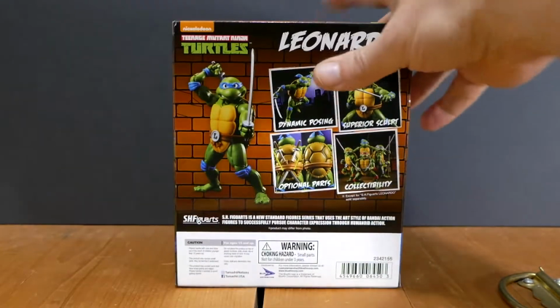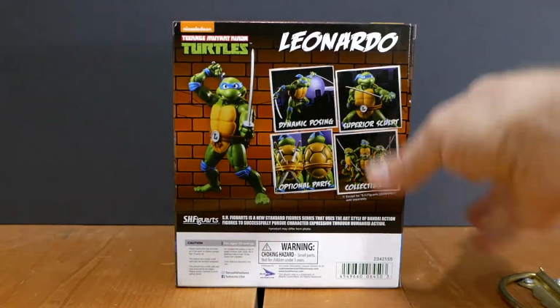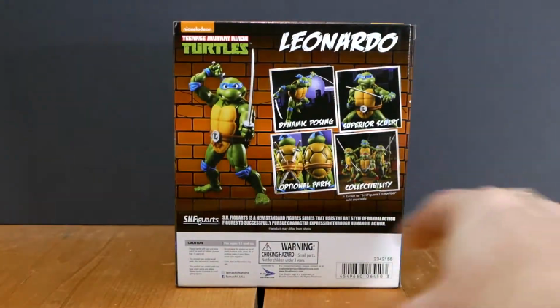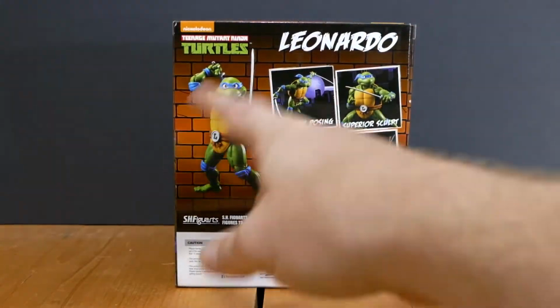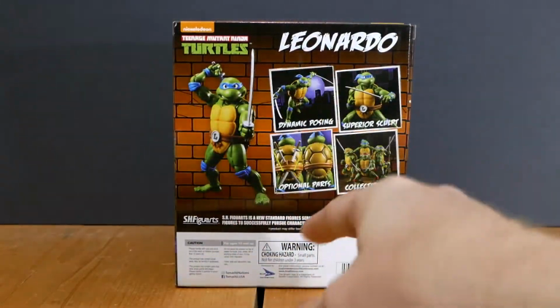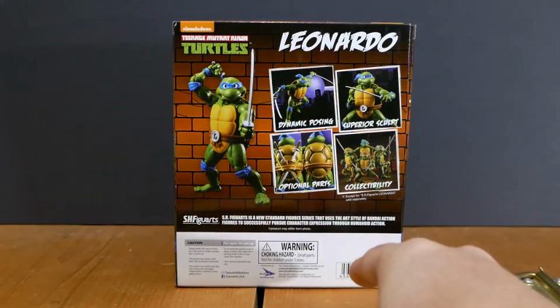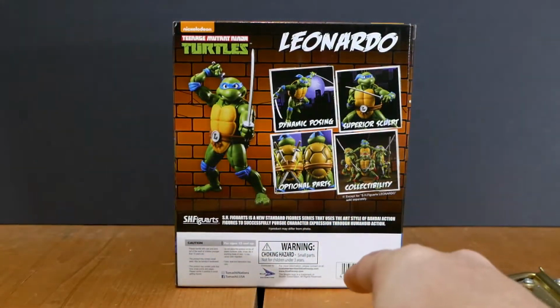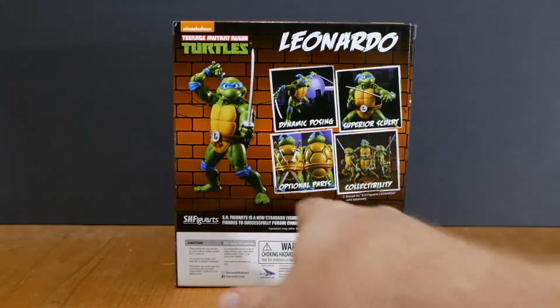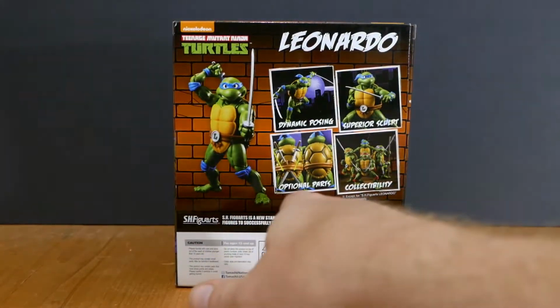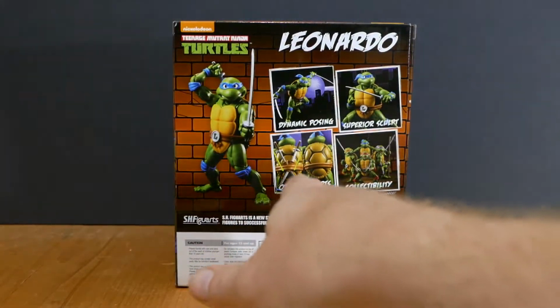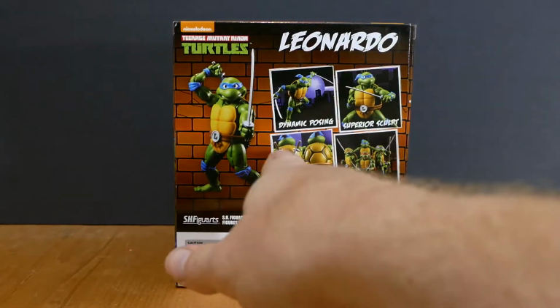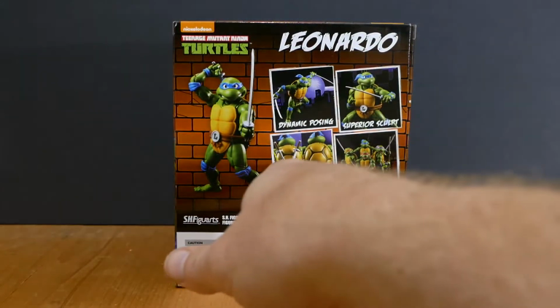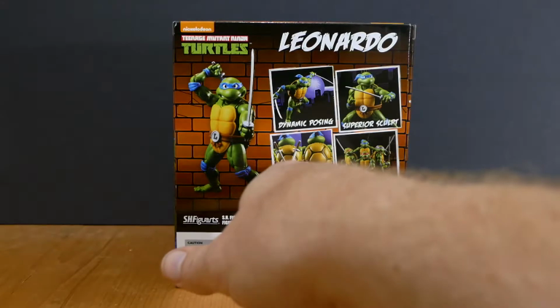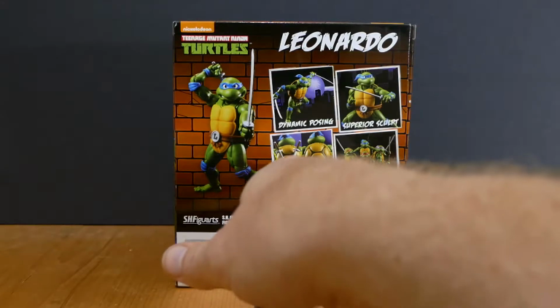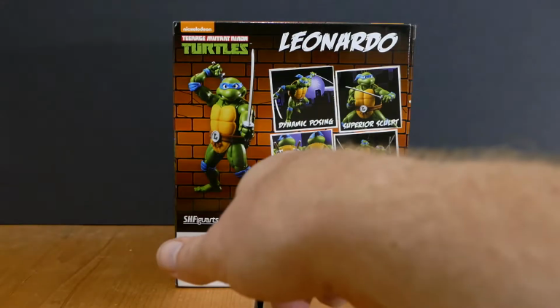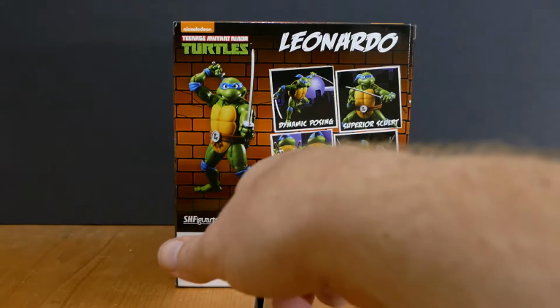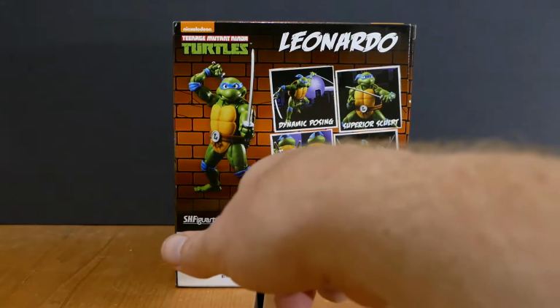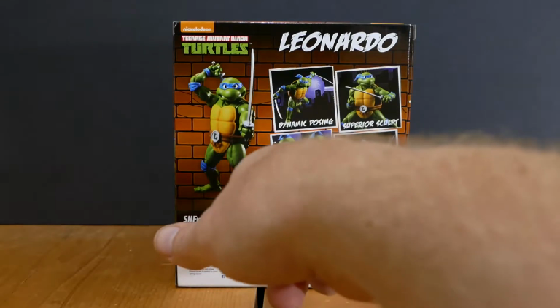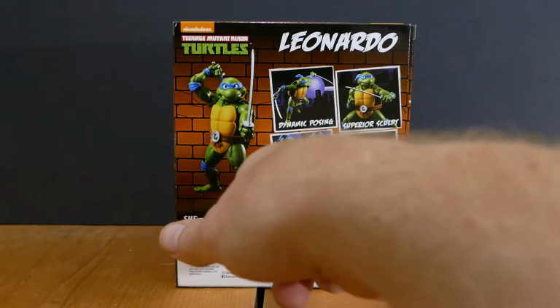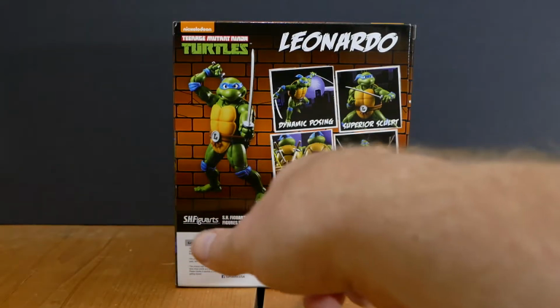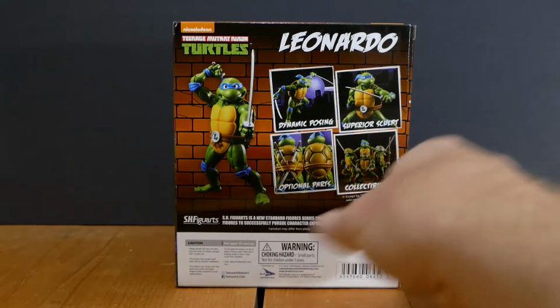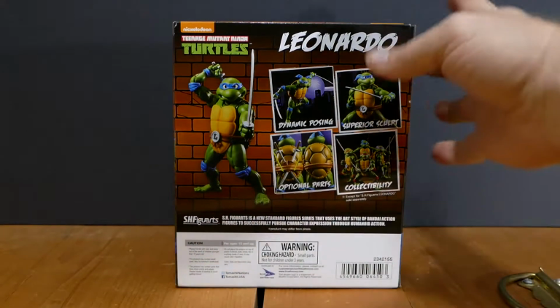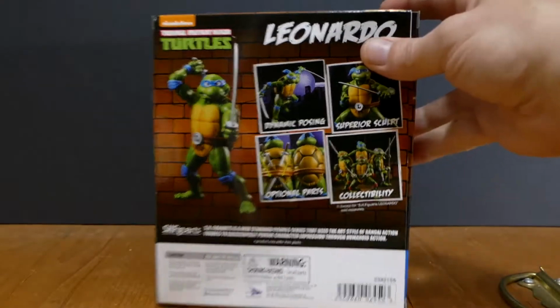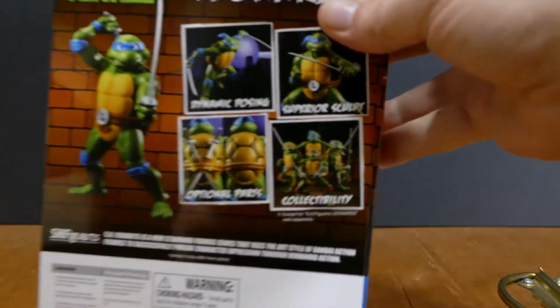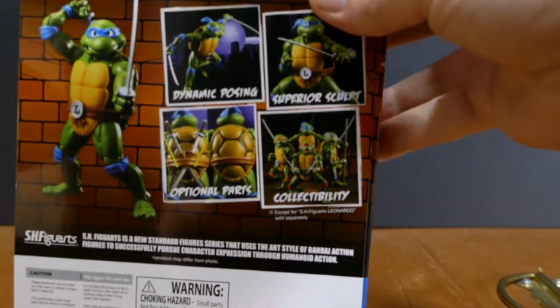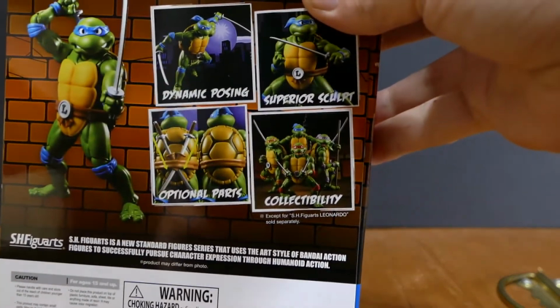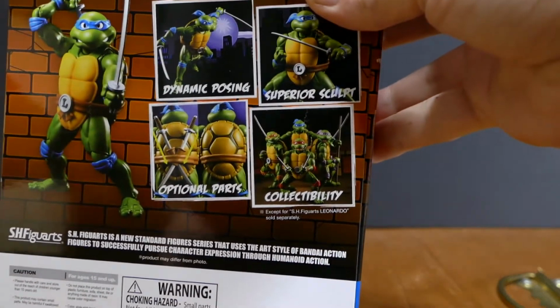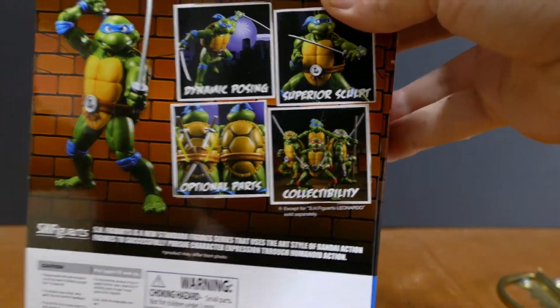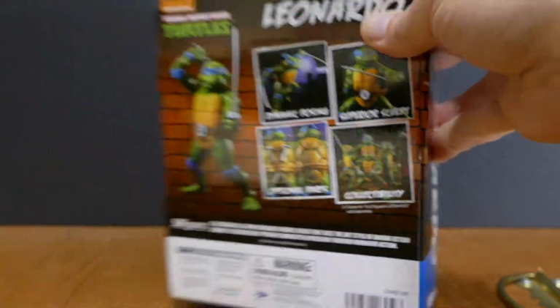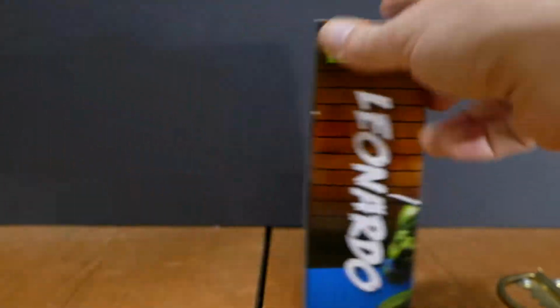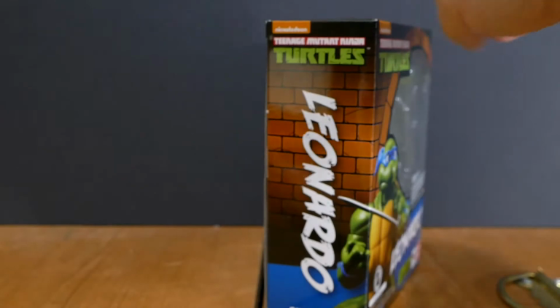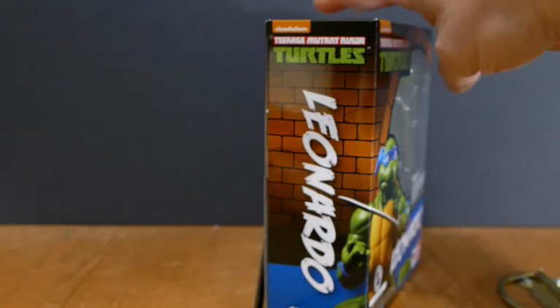On the back we see some of the poses, some of the optional parts where you can put the swords in the back there. And we can see how Leonardo fits in with the rest of the group.